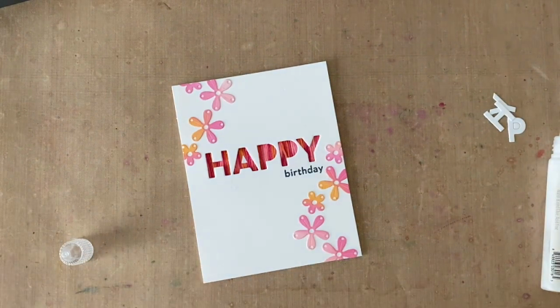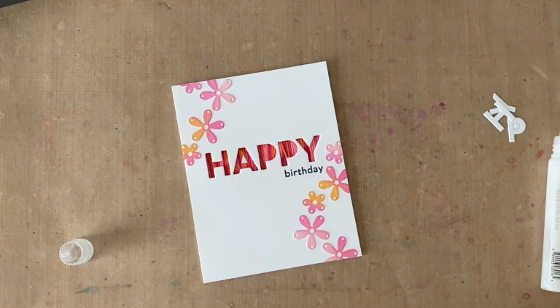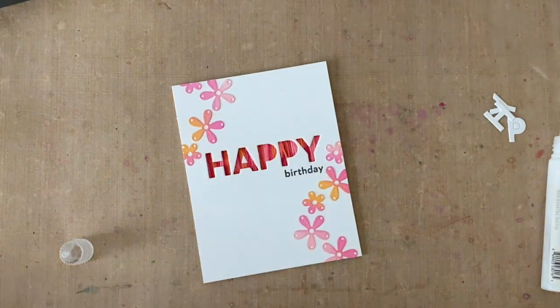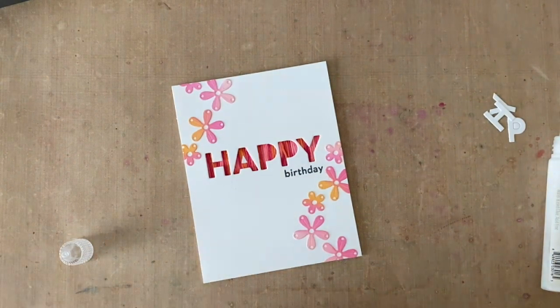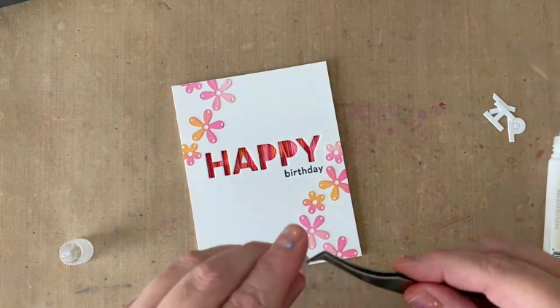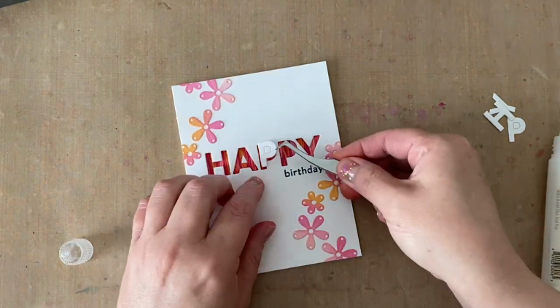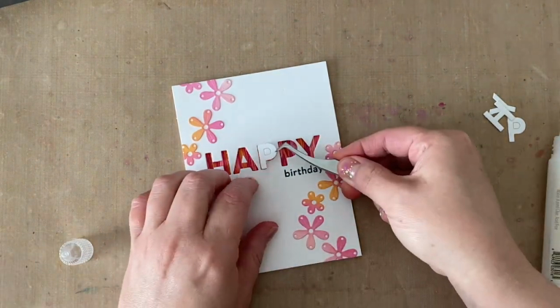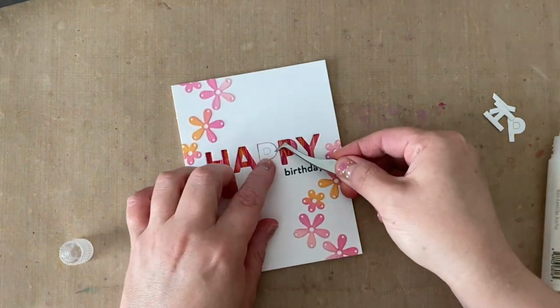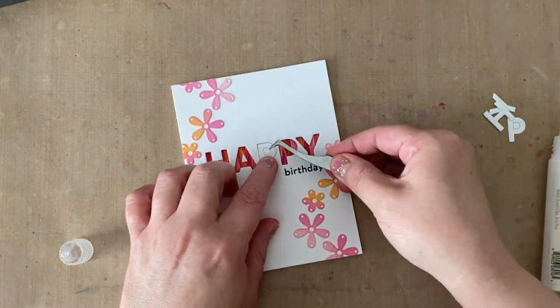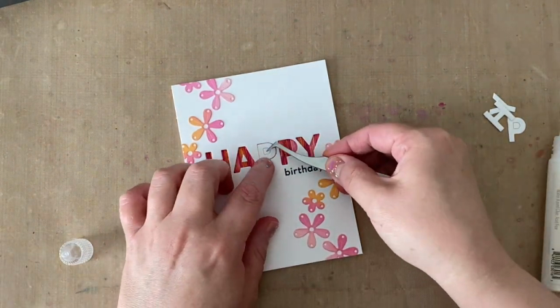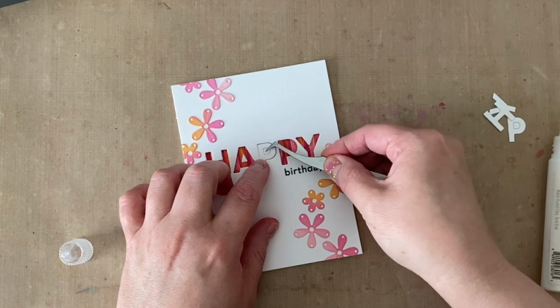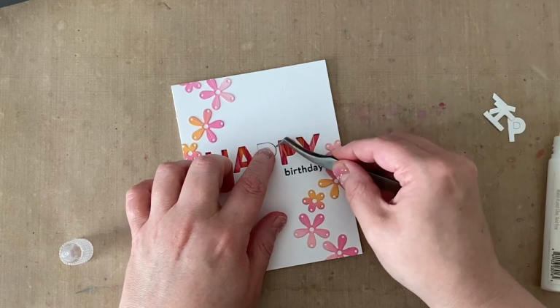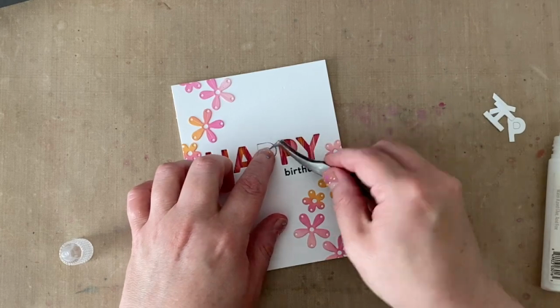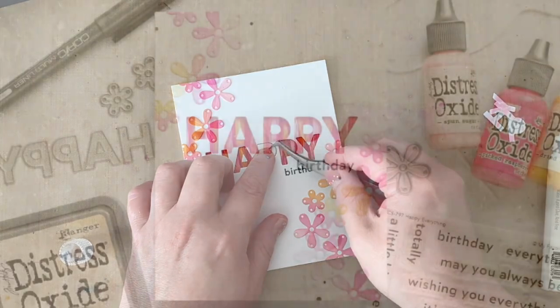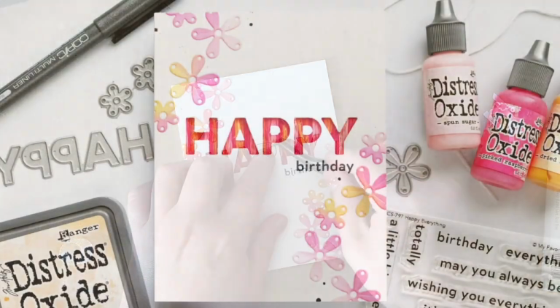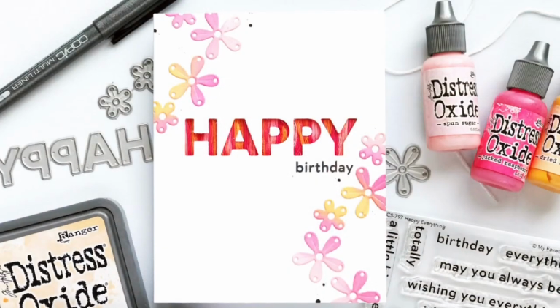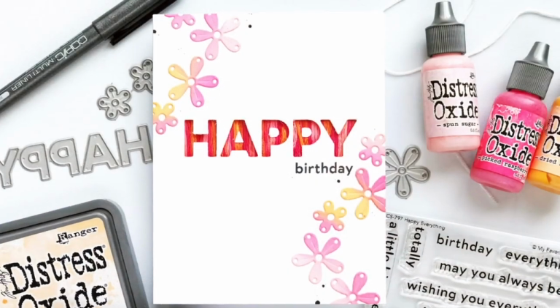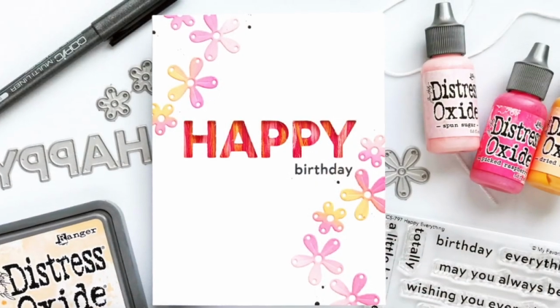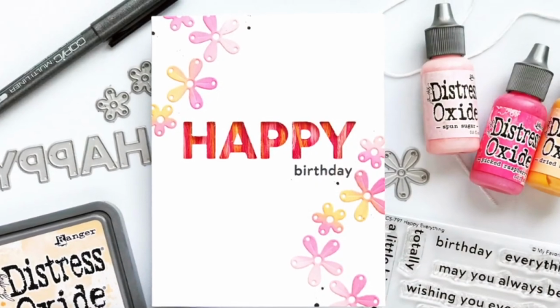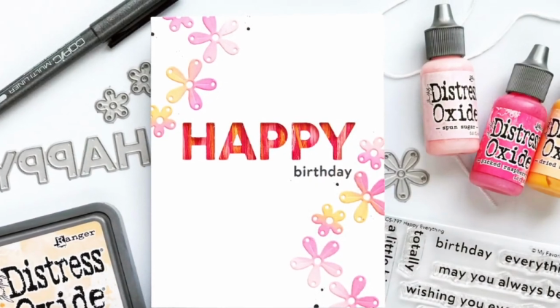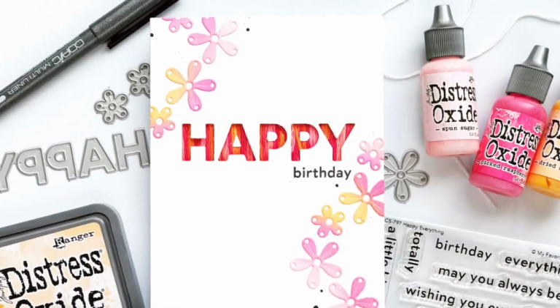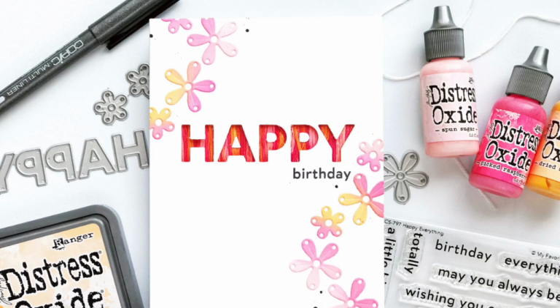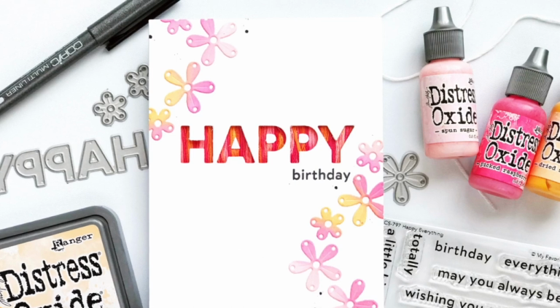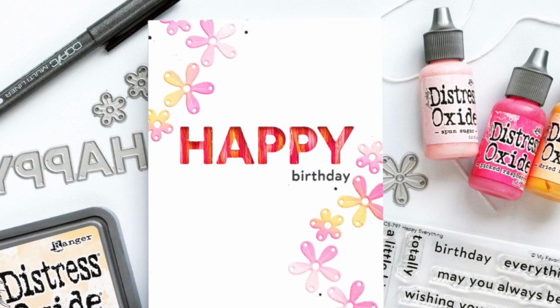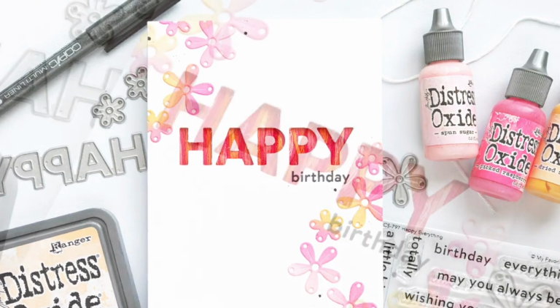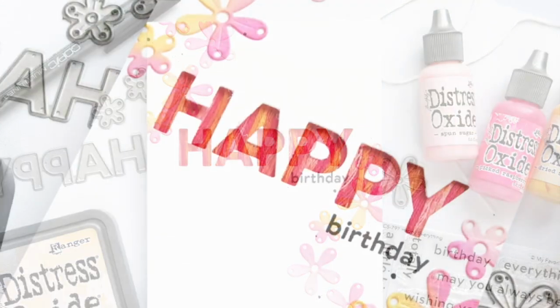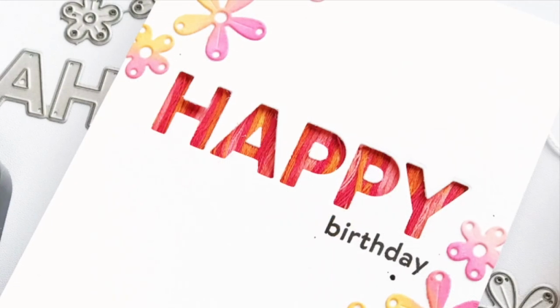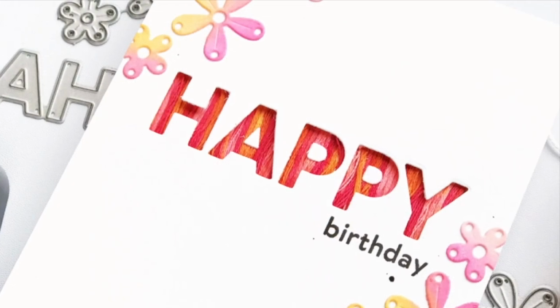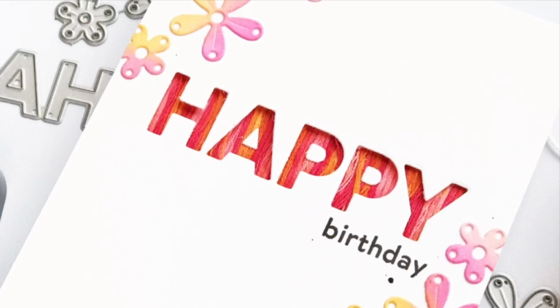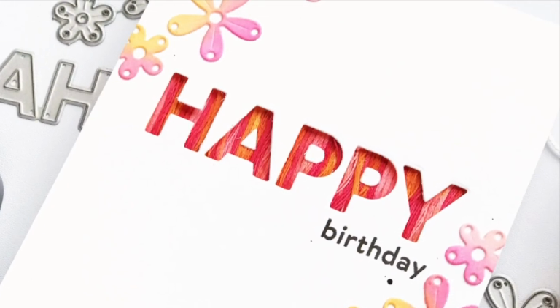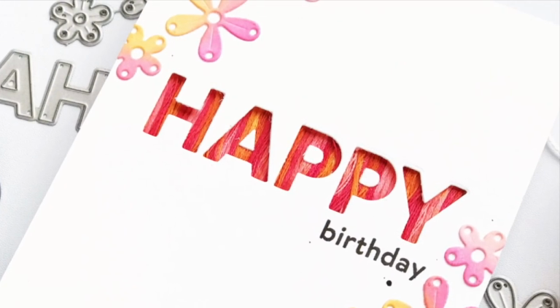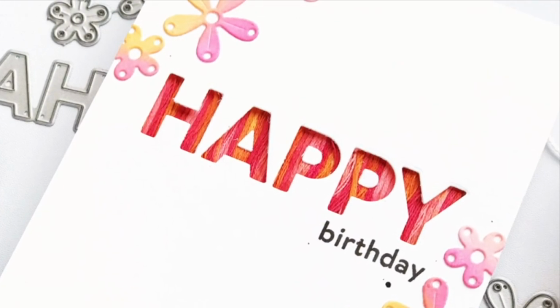I'm going to add a little faux black splatter with a pen and call it finished. Thank you so much for watching — I hope you were inspired to craft today, and I hope to see you here again at the MFT channel soon. Happy crafting!